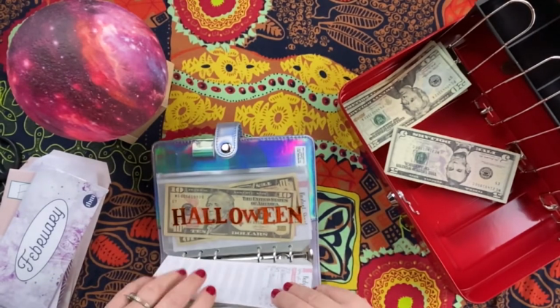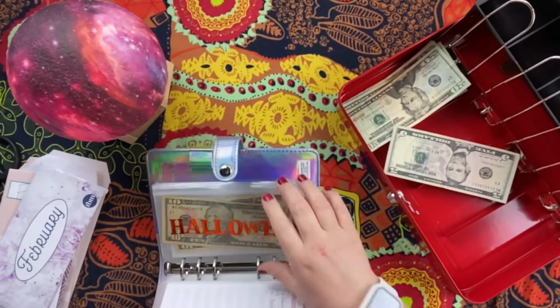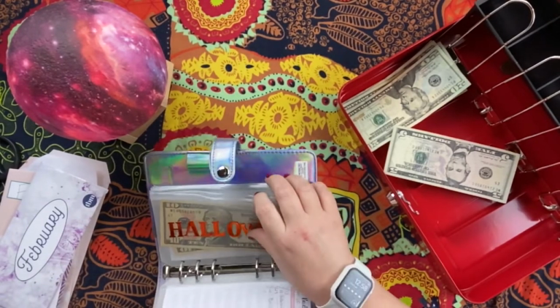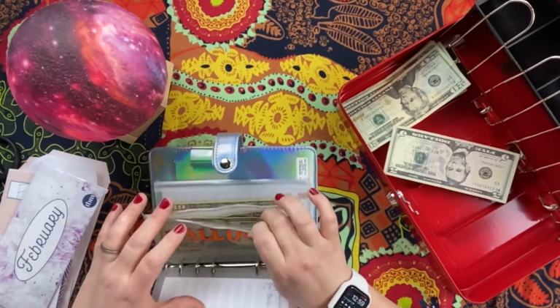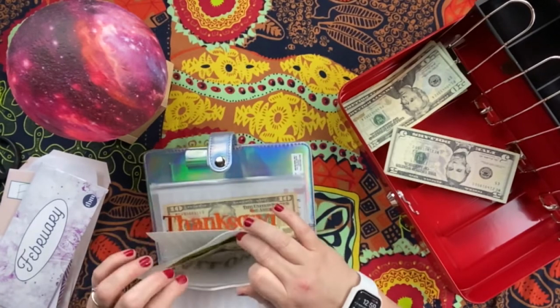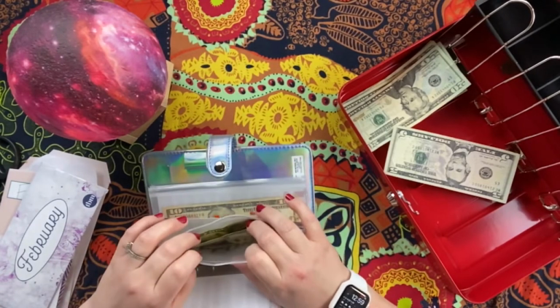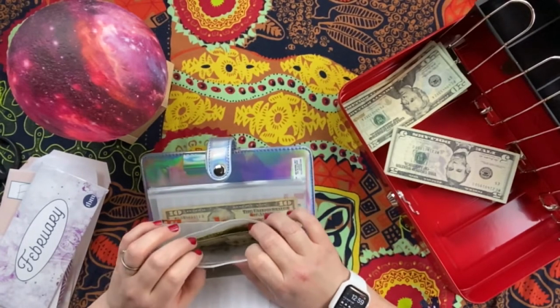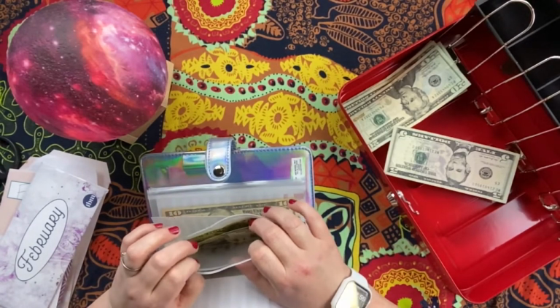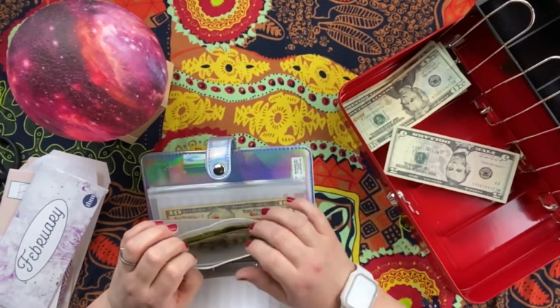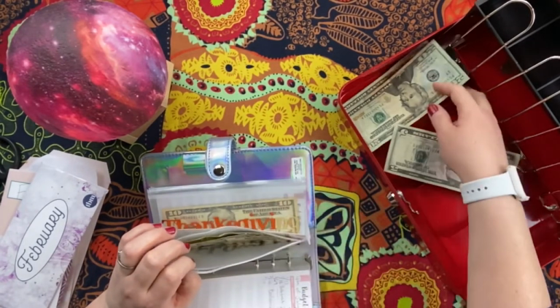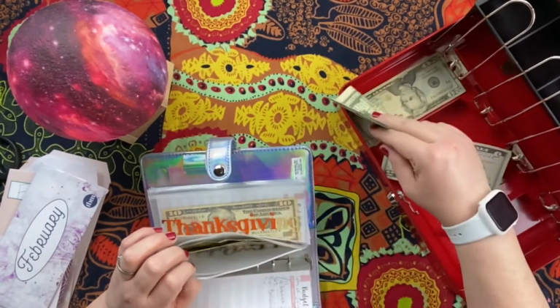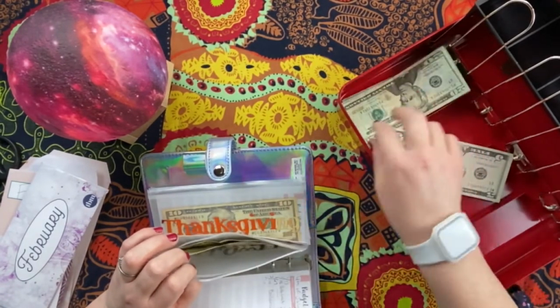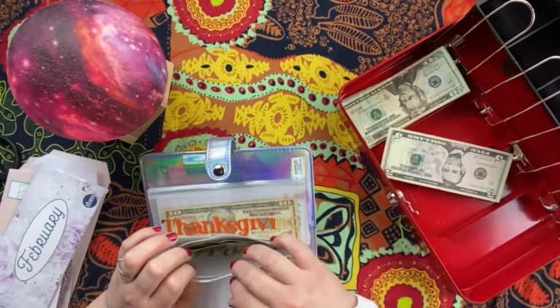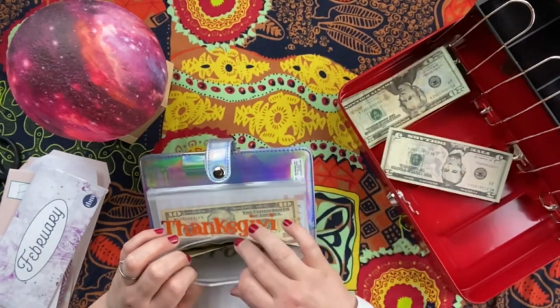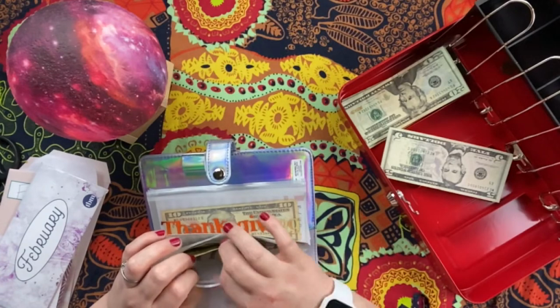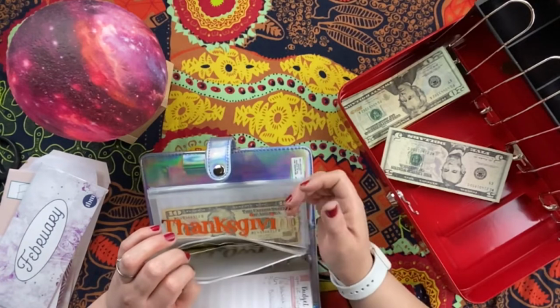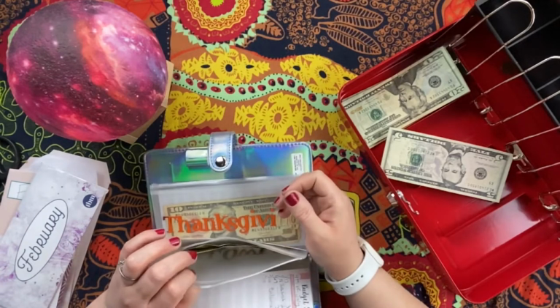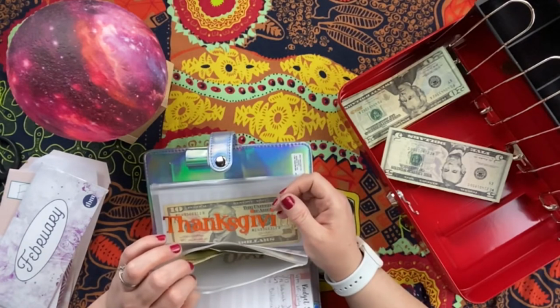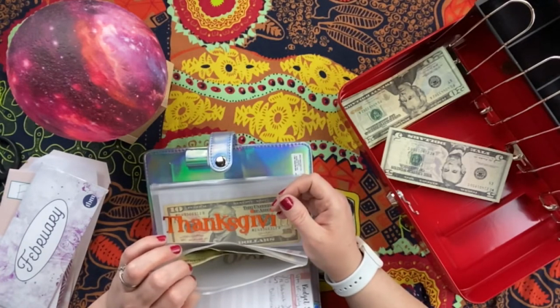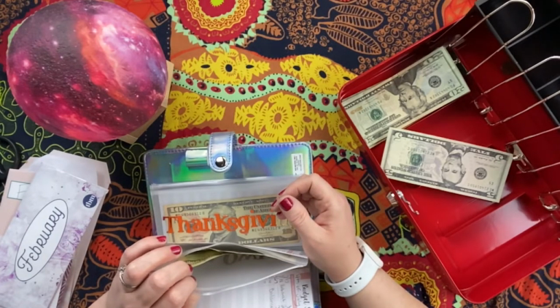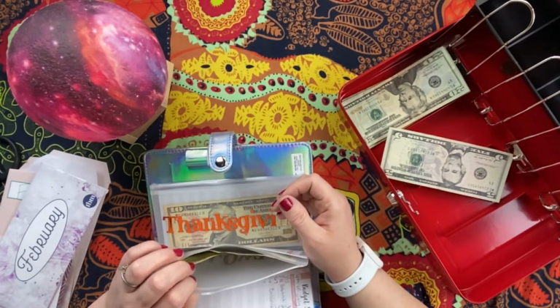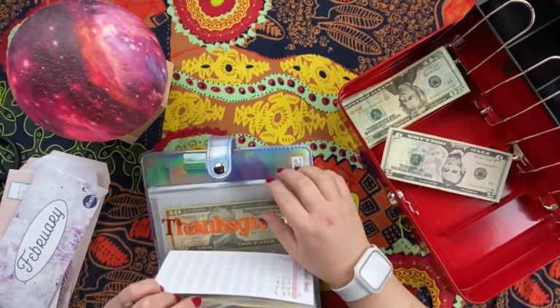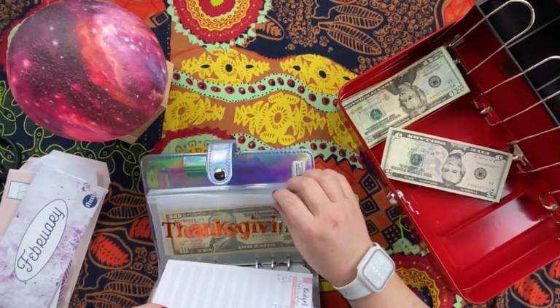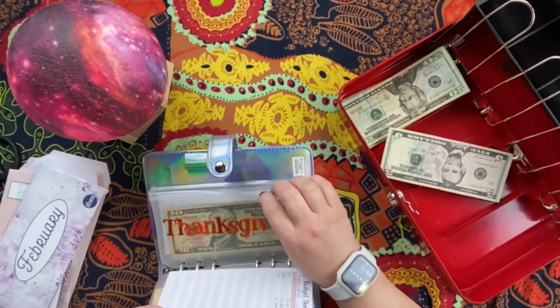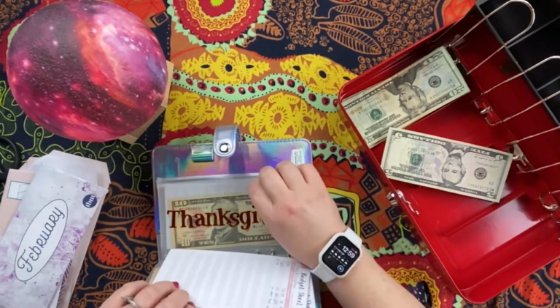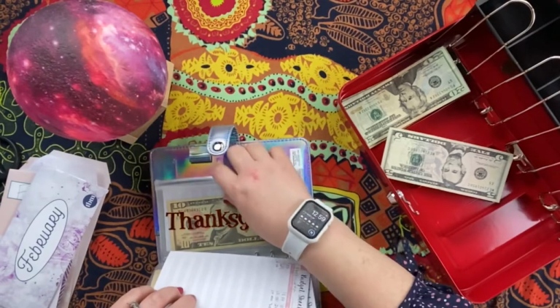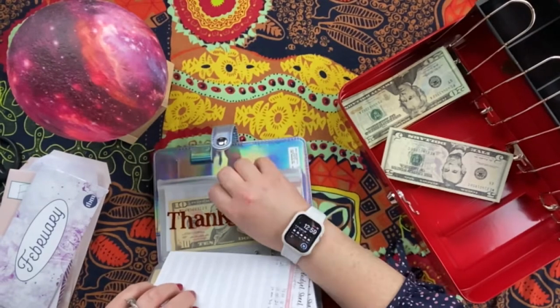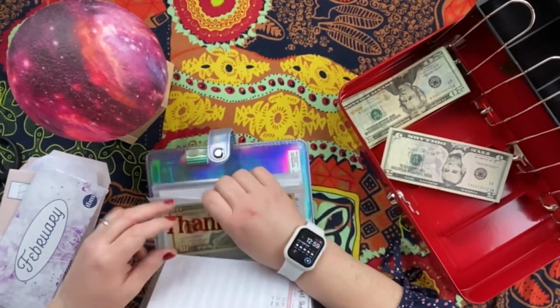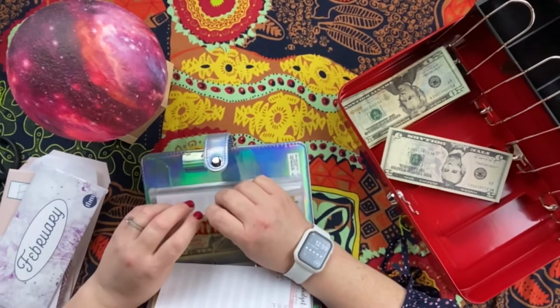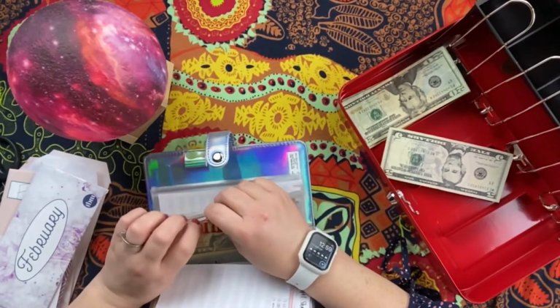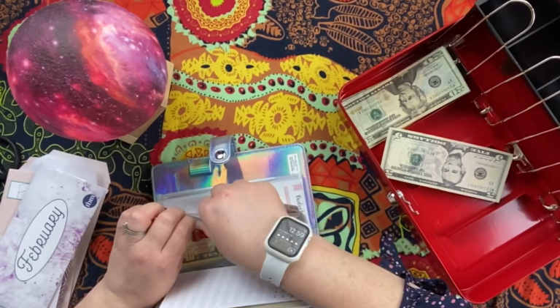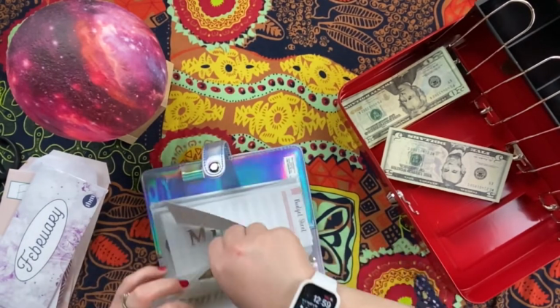Halloween is going to get $10. Thanksgiving gets $5 — I'm not sure what happened there. We'll come back and figure out what I did wrong.